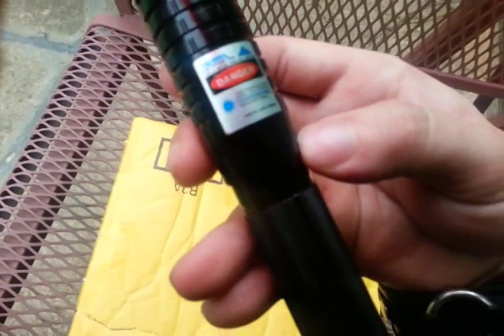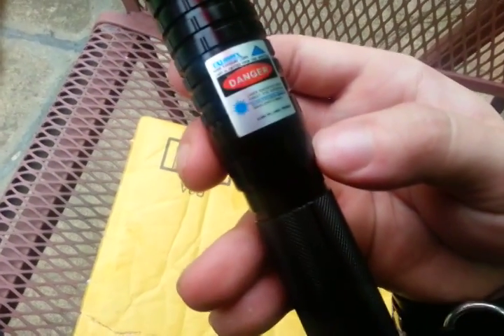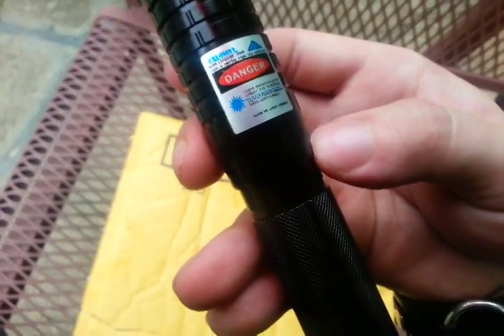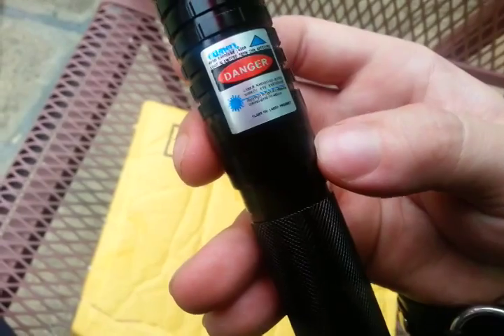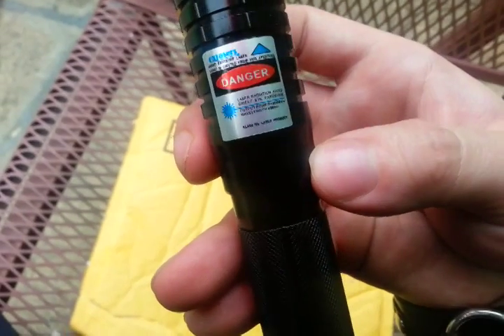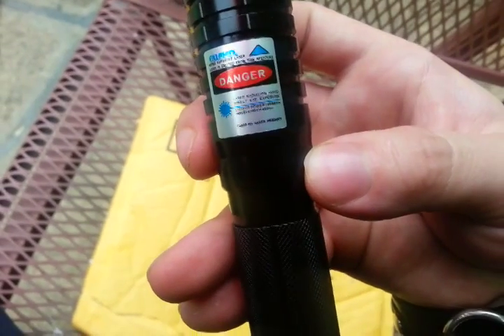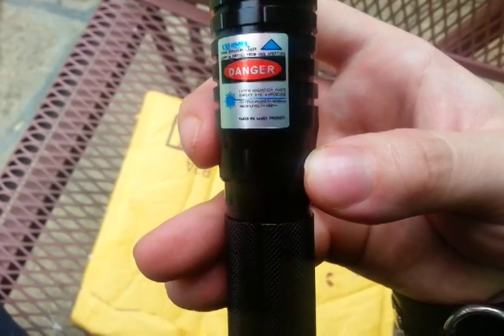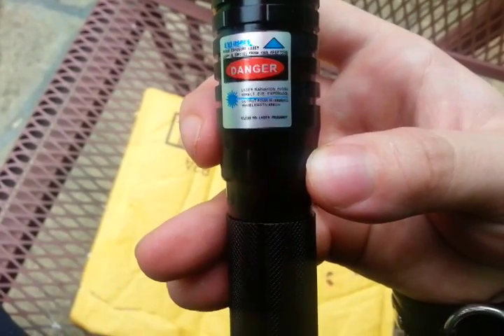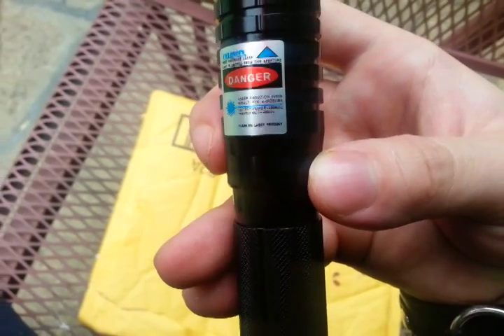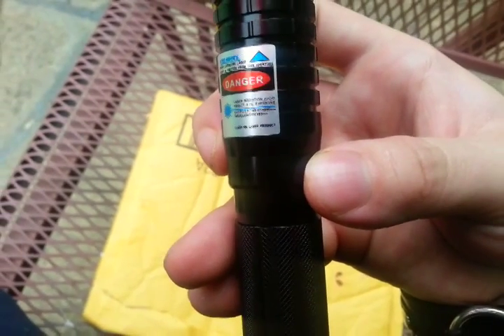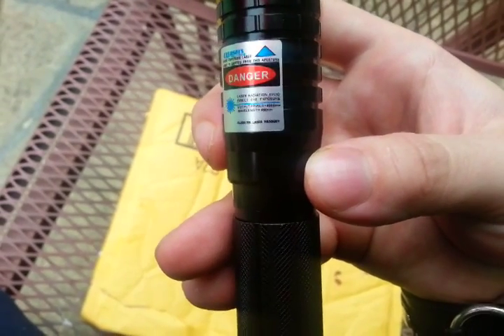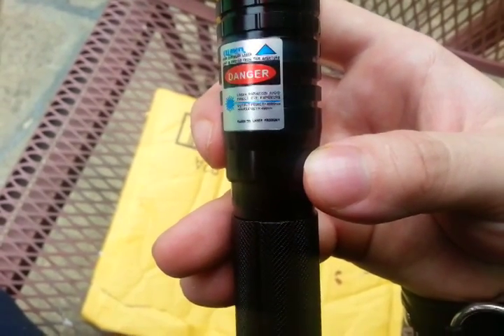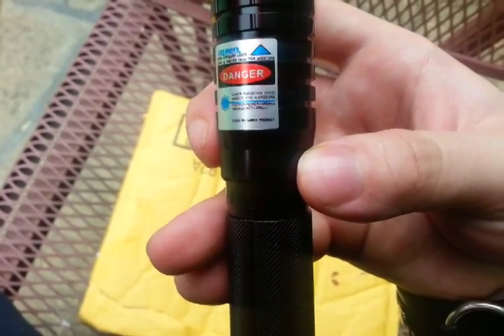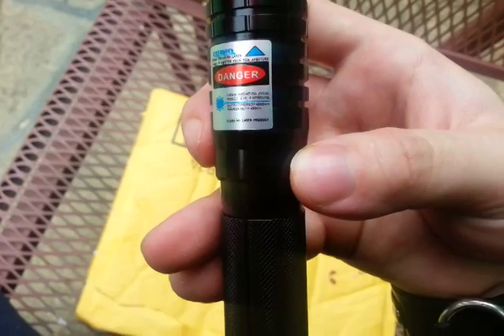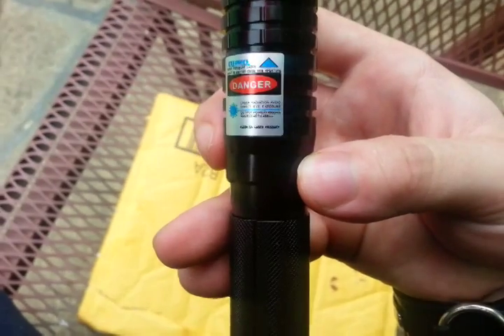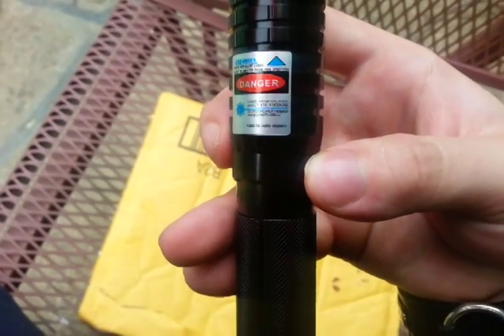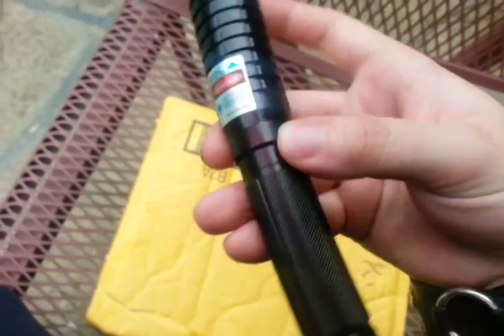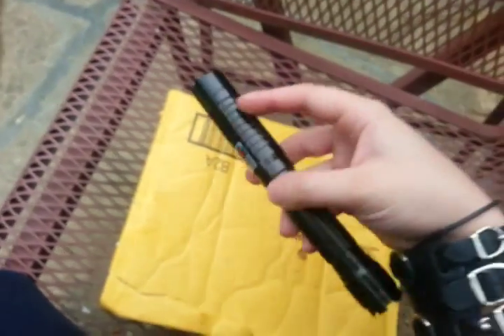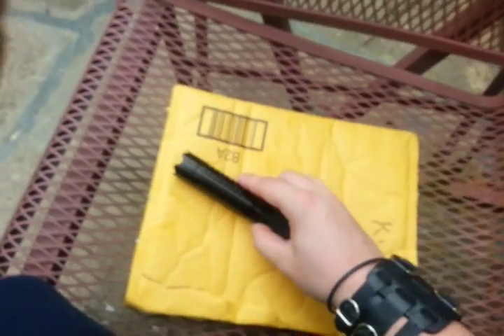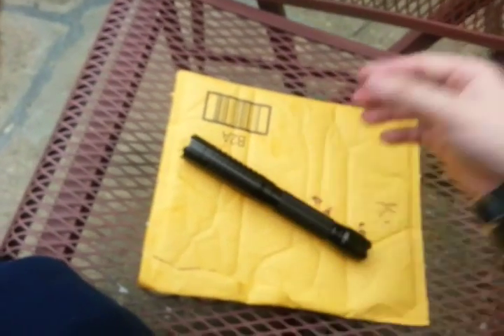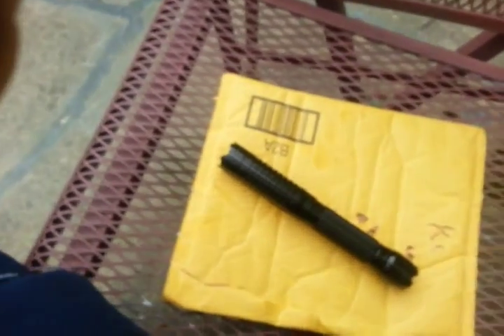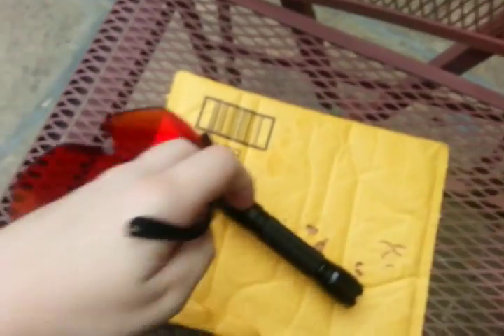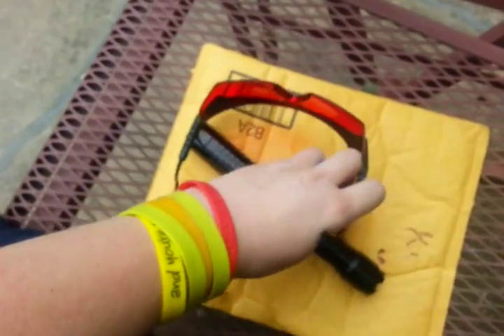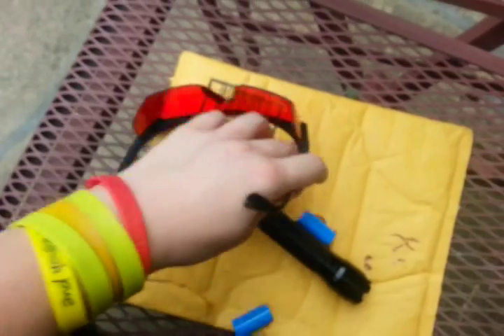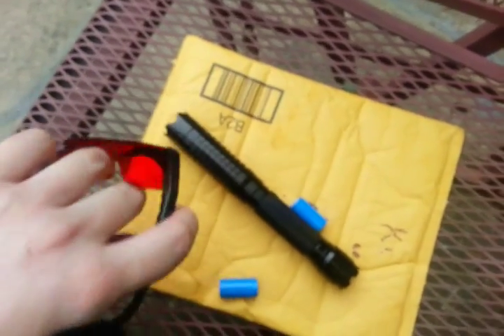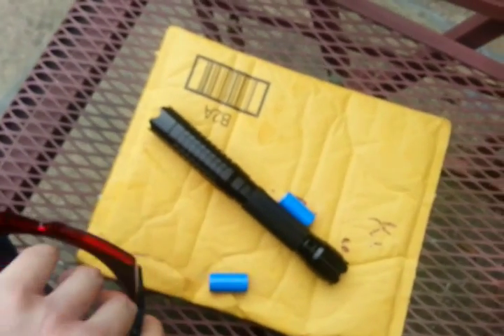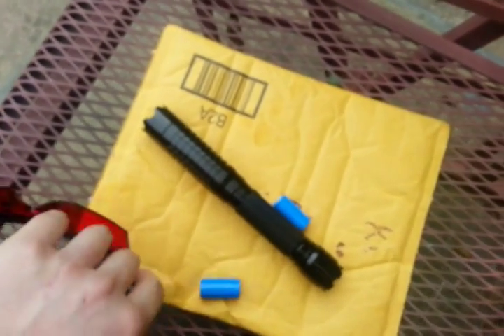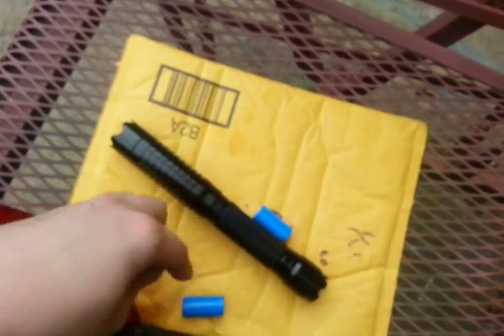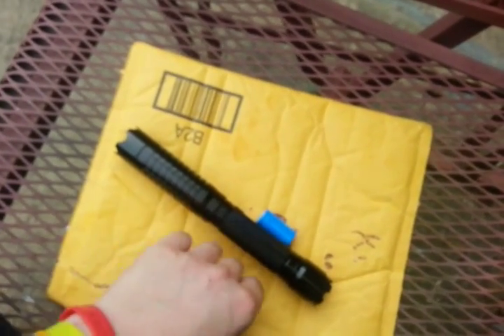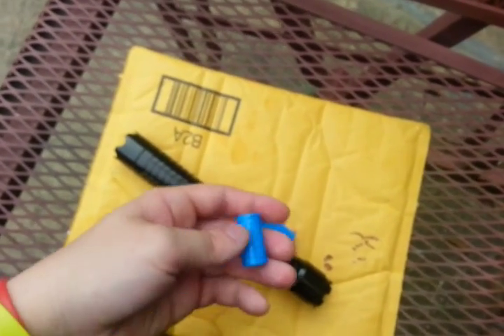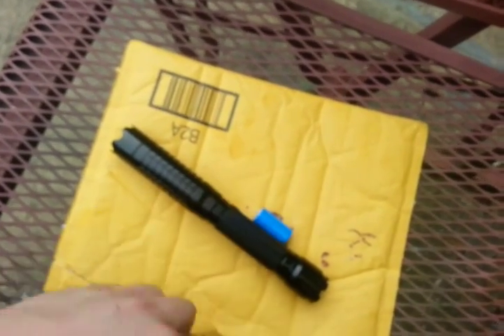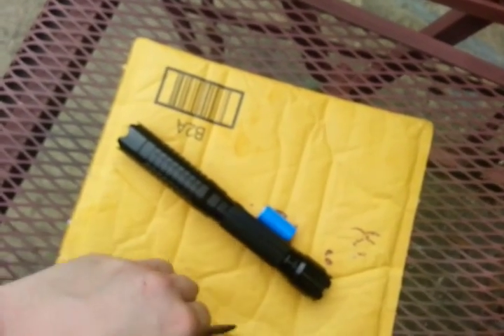Let's get it to focus. If you can see the 4,000 milliwatt output power there. Let me stick the batteries in this thing. This thing takes two — I can't remember the name of the batteries. I ordered the batteries off Amazon.